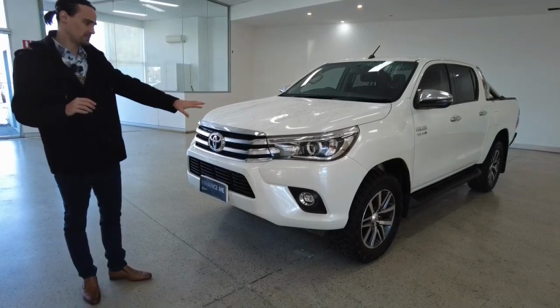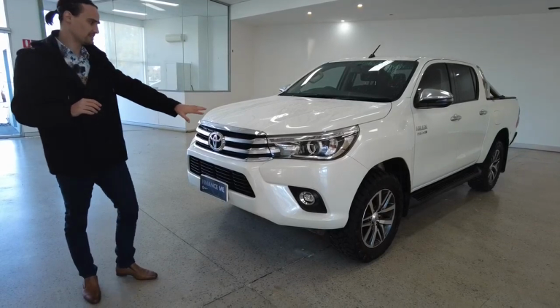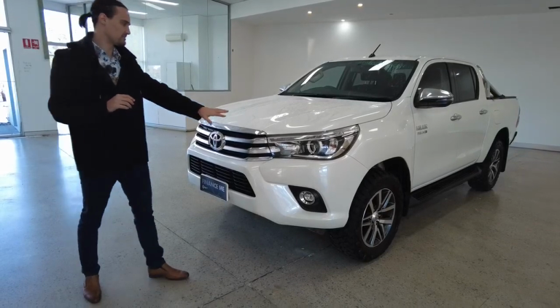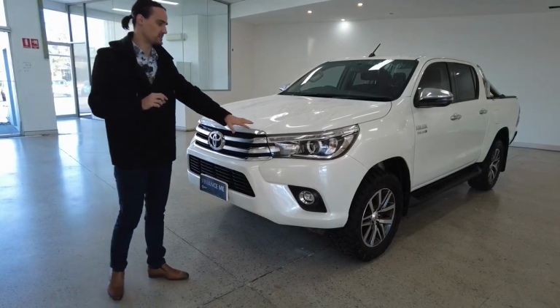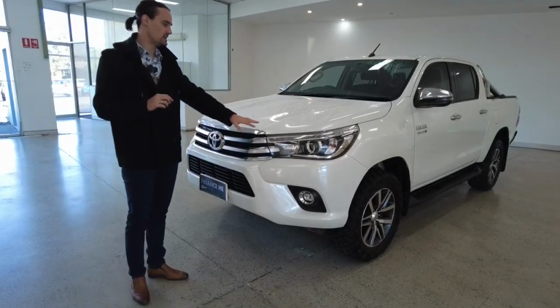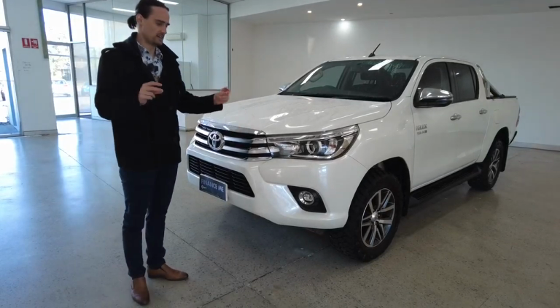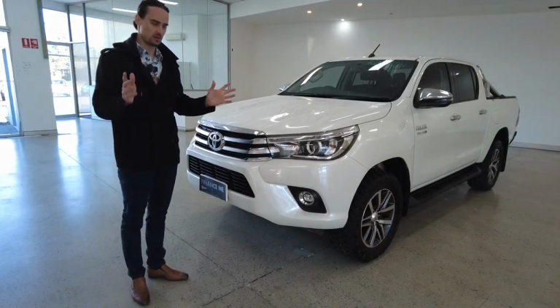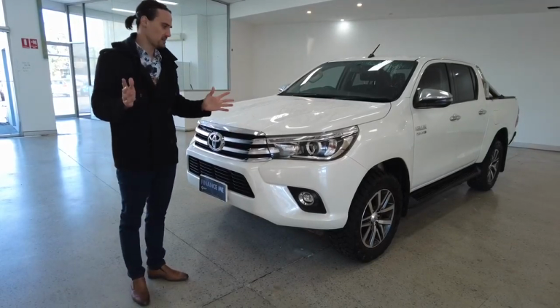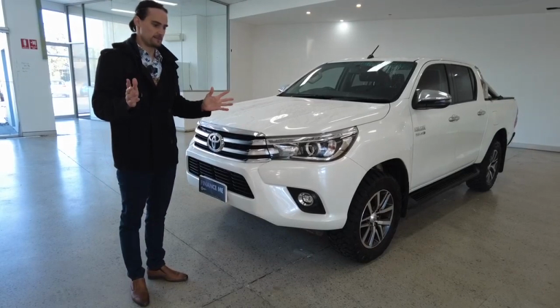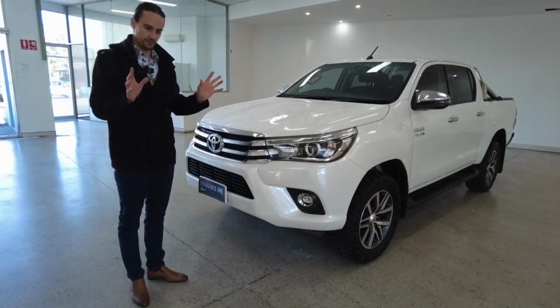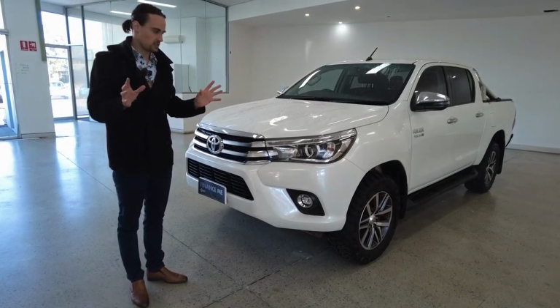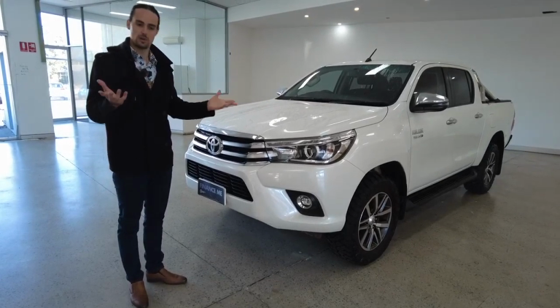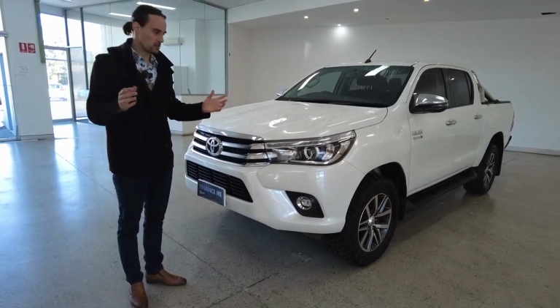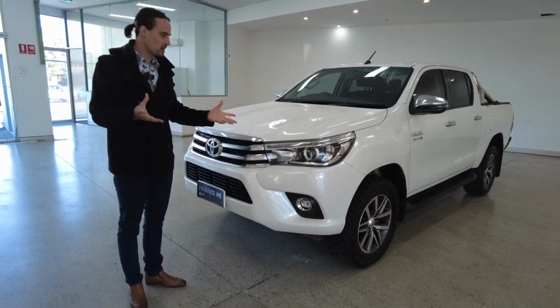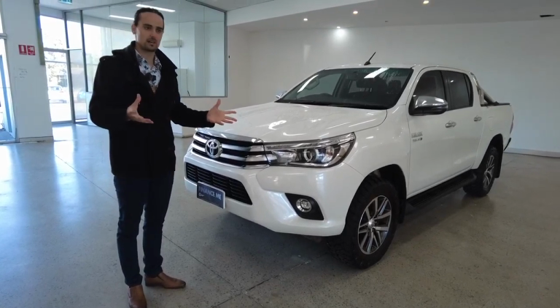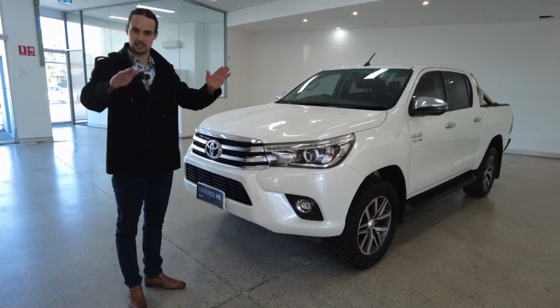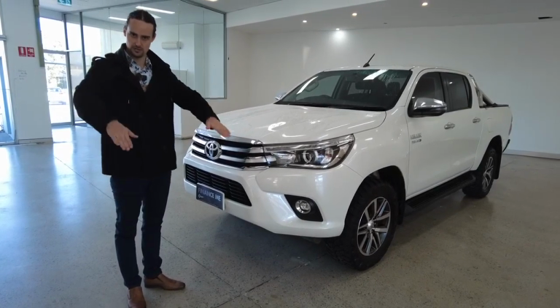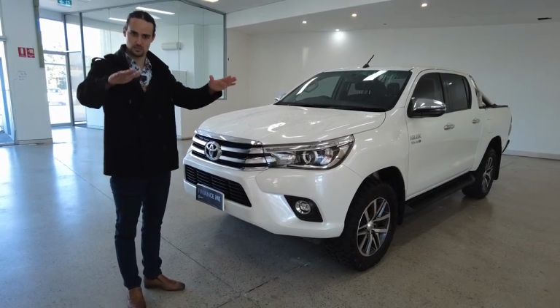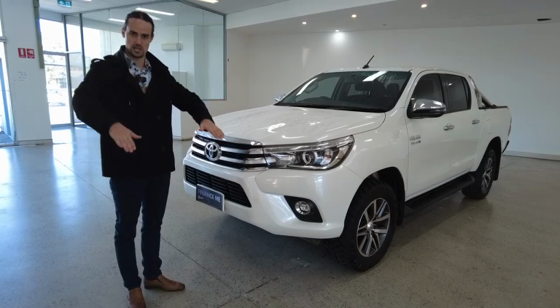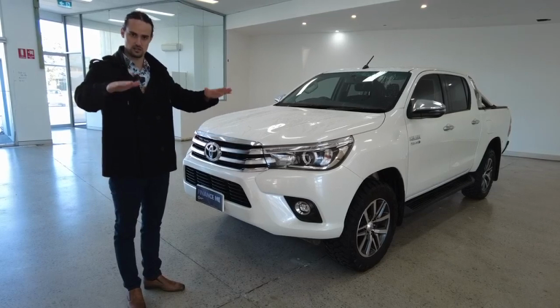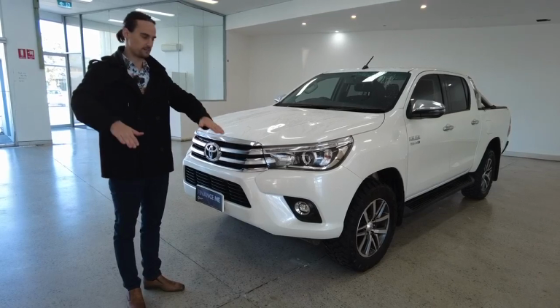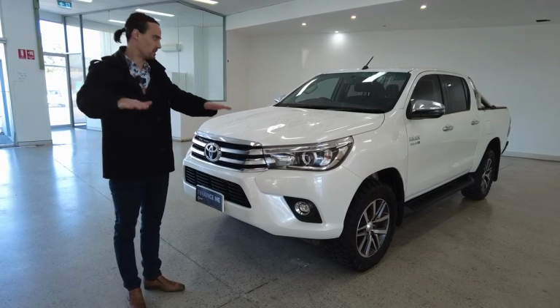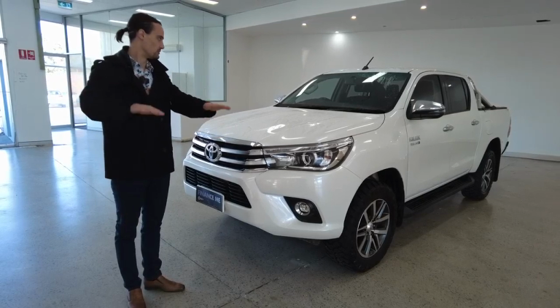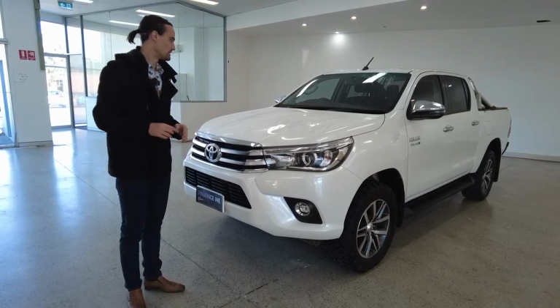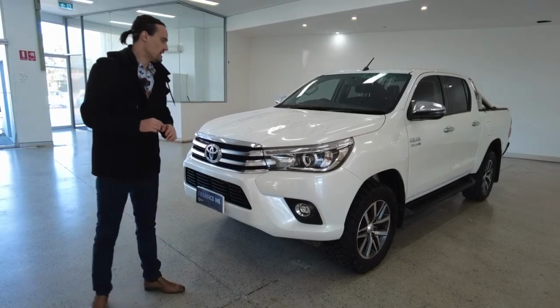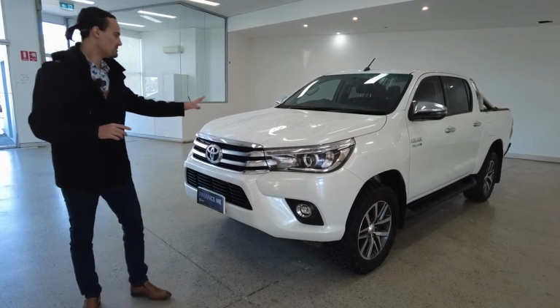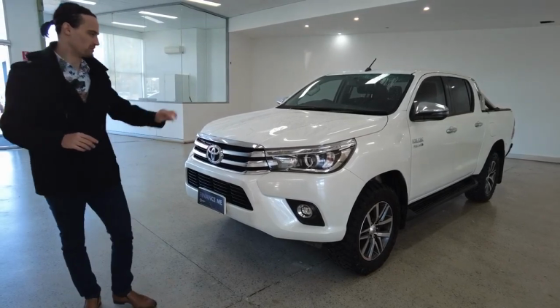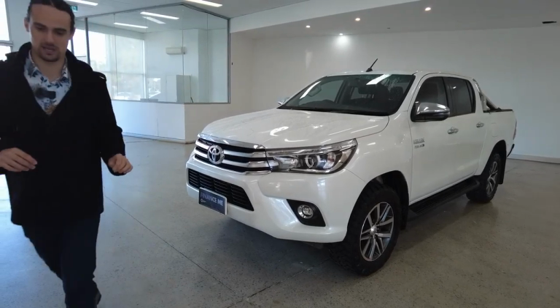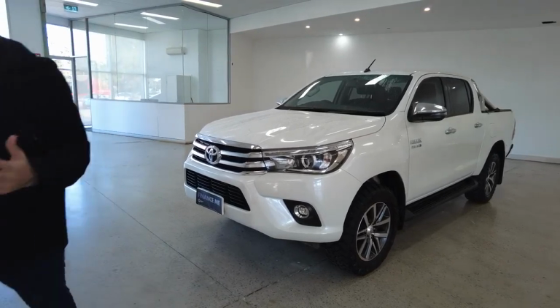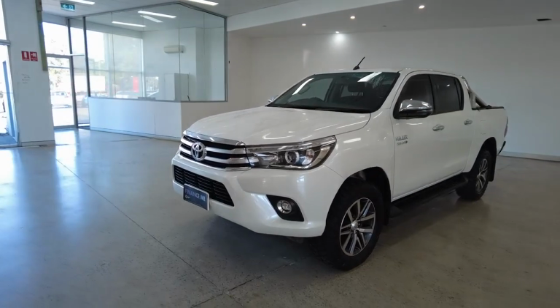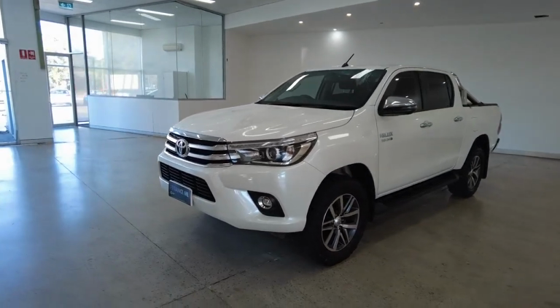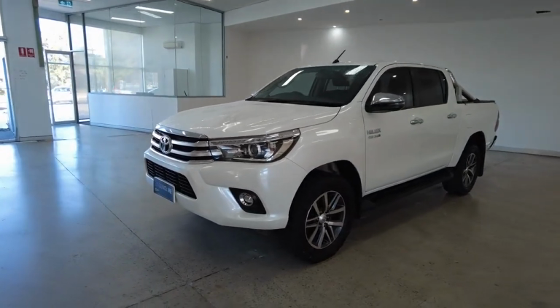Really, your headlights are your main feature here. They have the automatic feature — they just know when to turn on — daytime running lights, and electric level adjustment. You can change the angle in which they are facing along the road. Don't mind the water about the place, guys, it has been raining, so please forgive that.